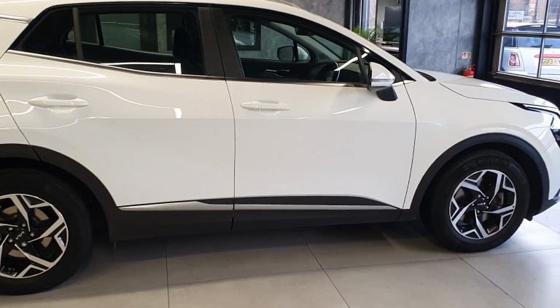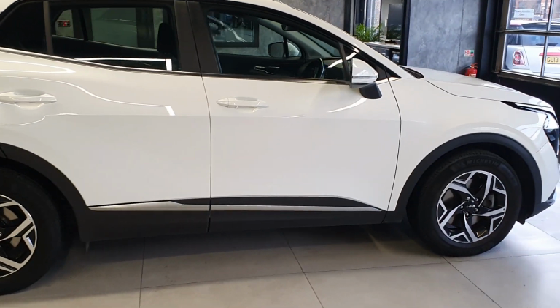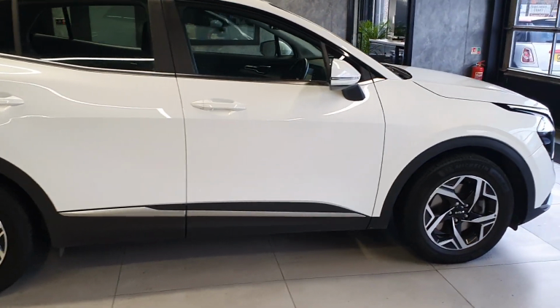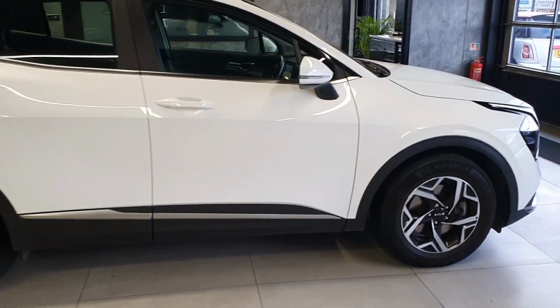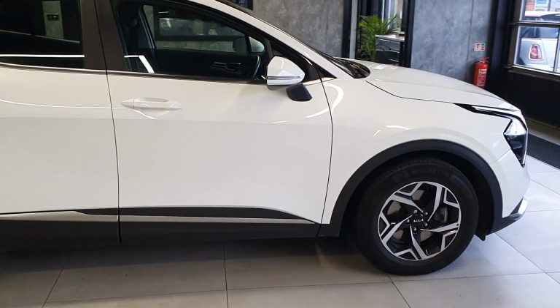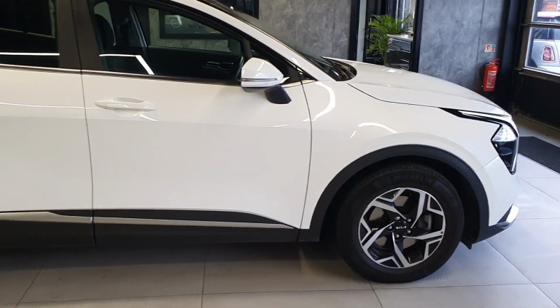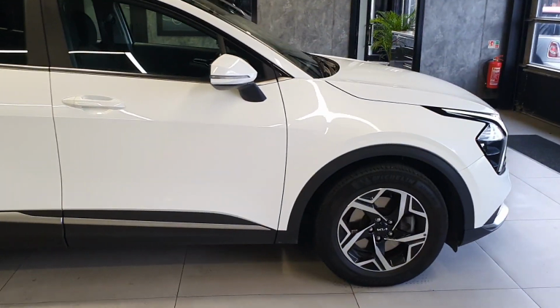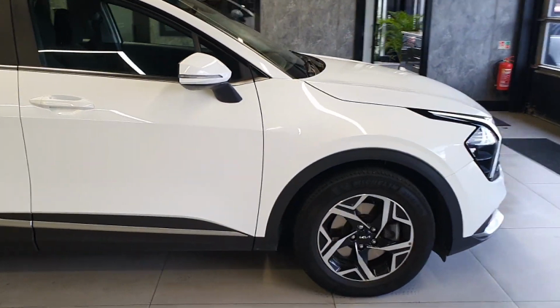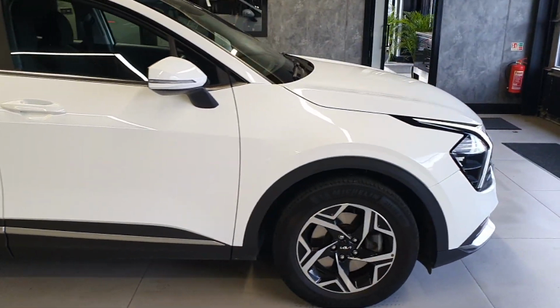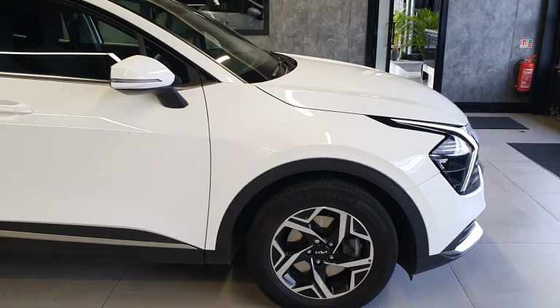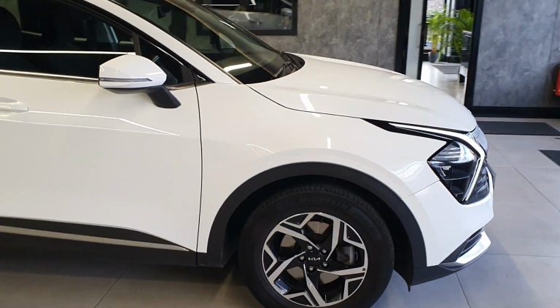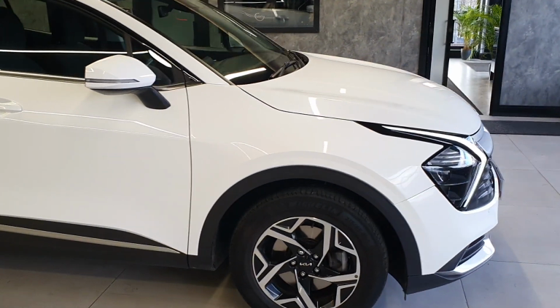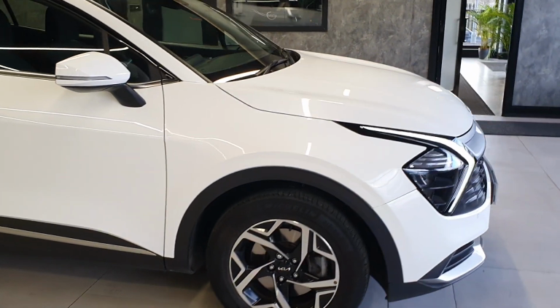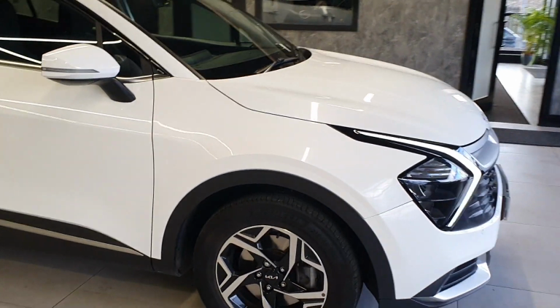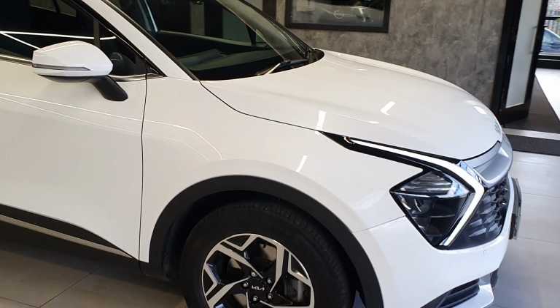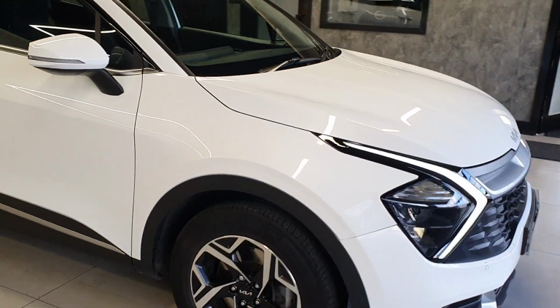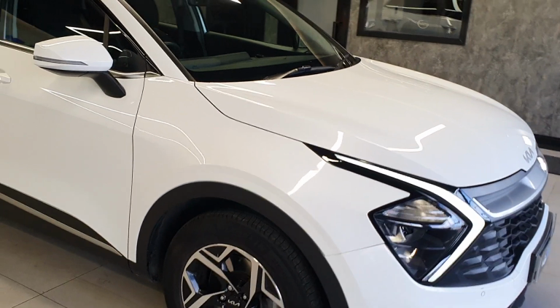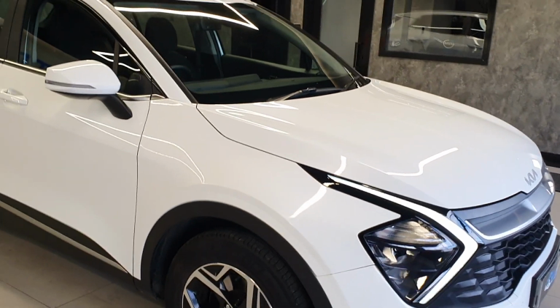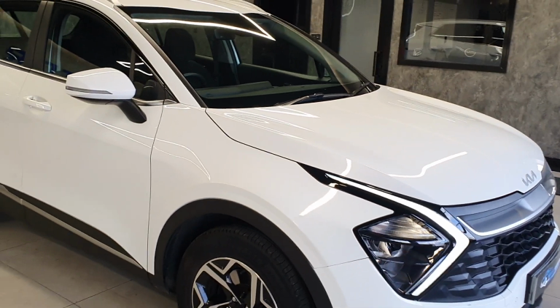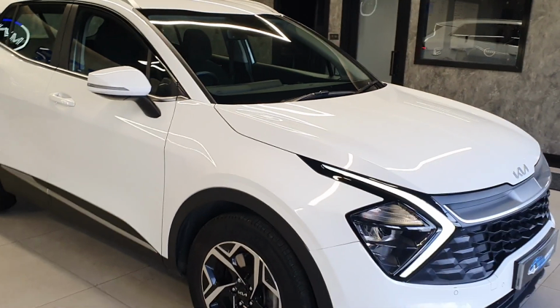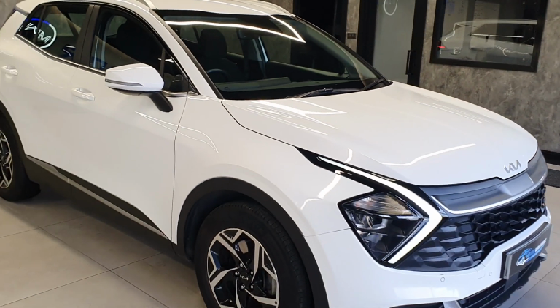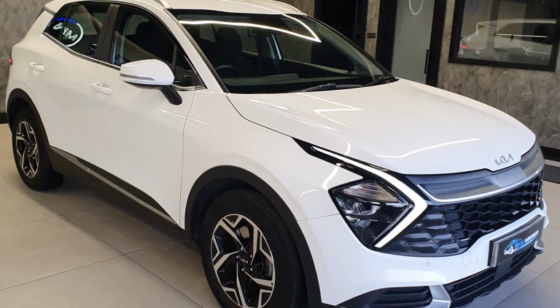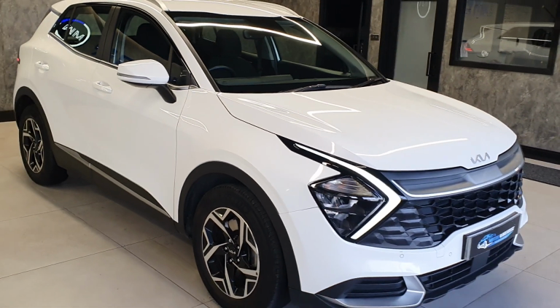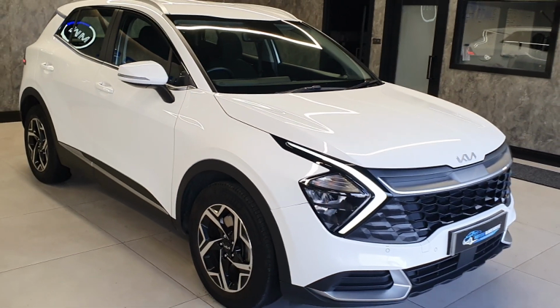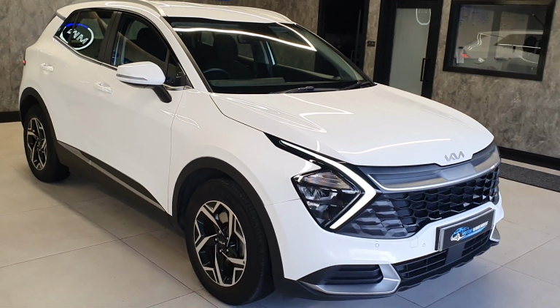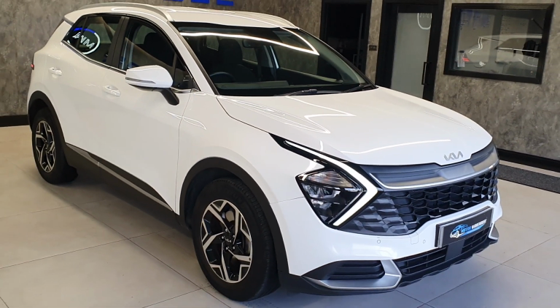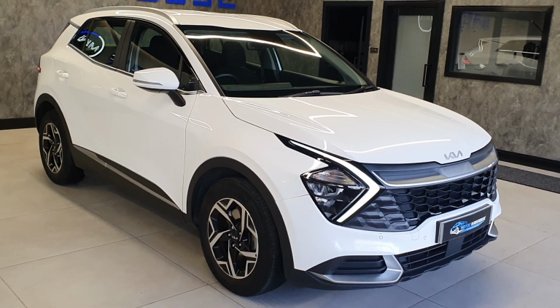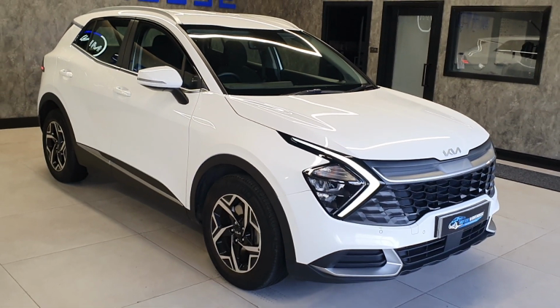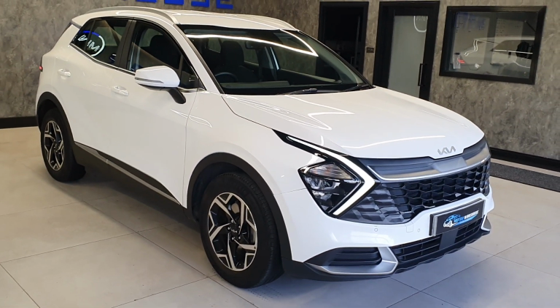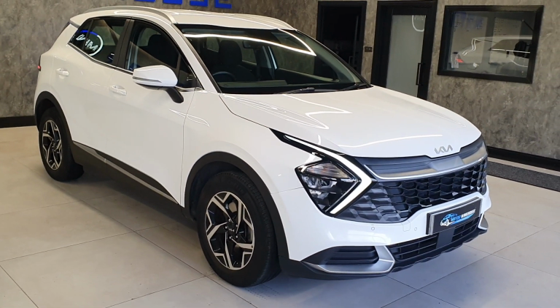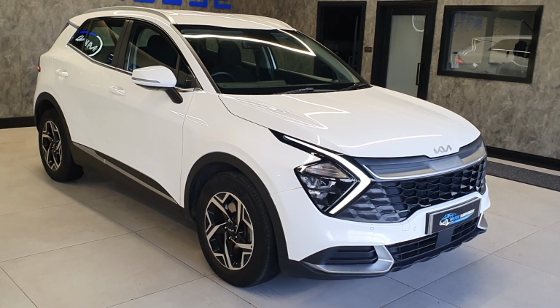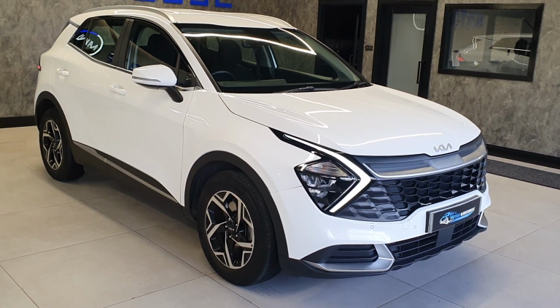And this is just over a year old. It's a late 2272 plate vehicle.